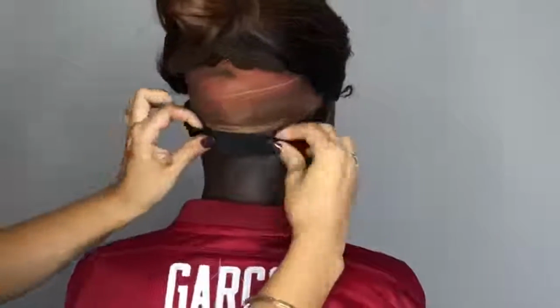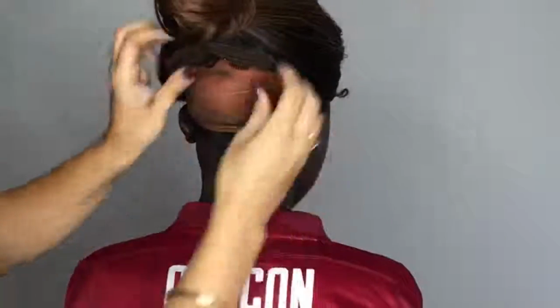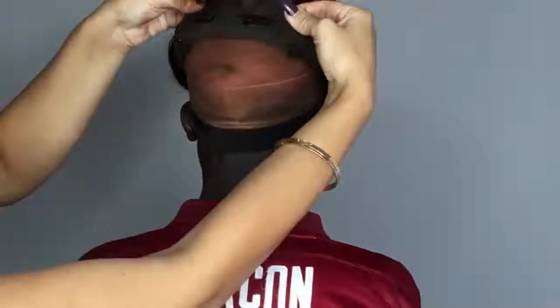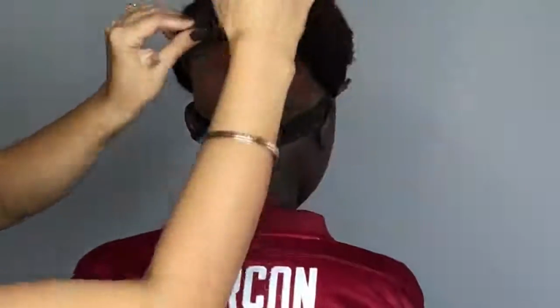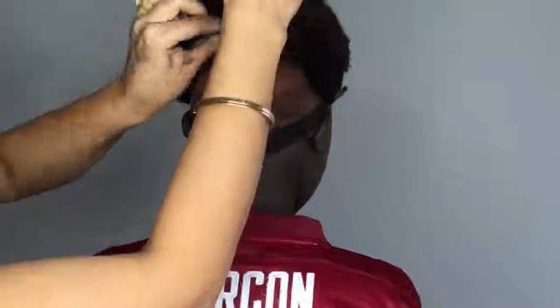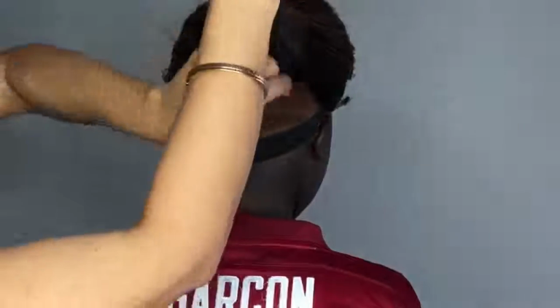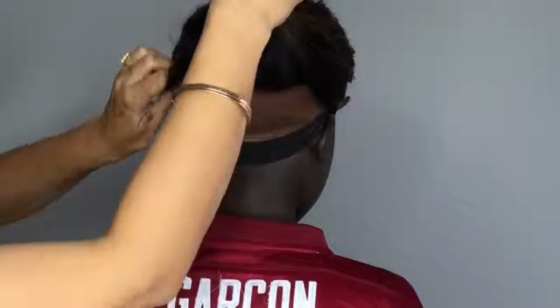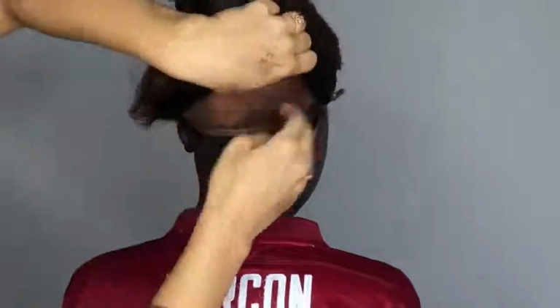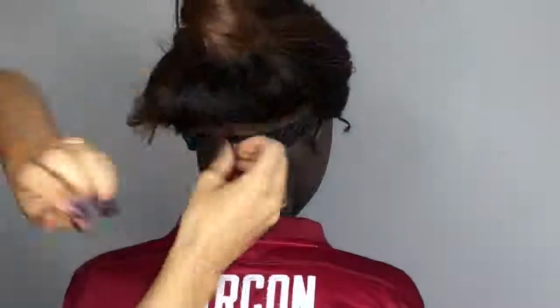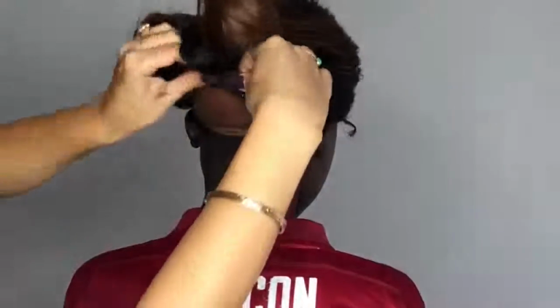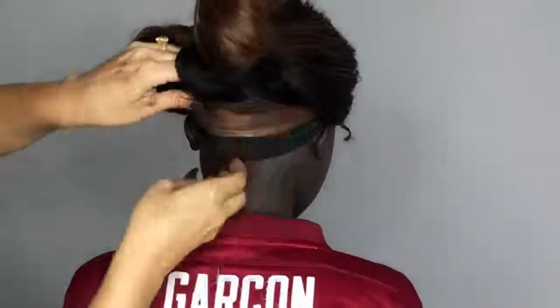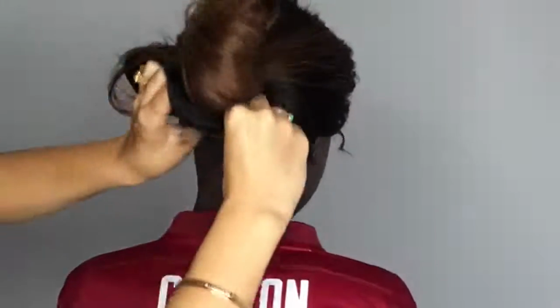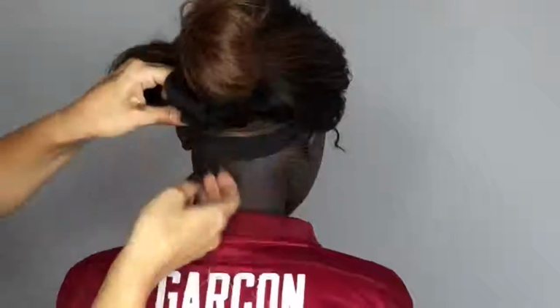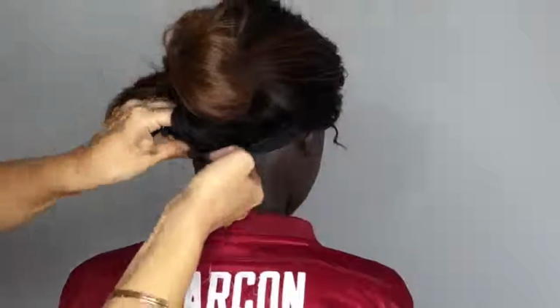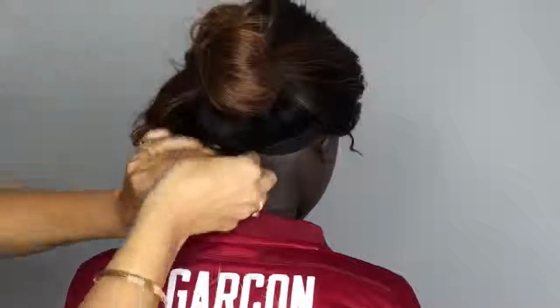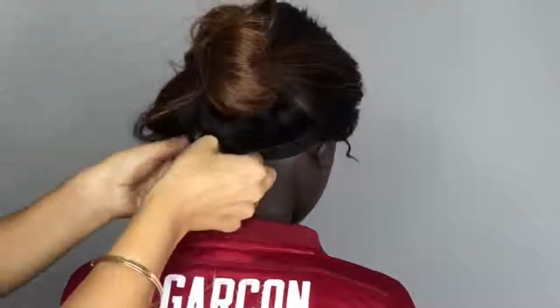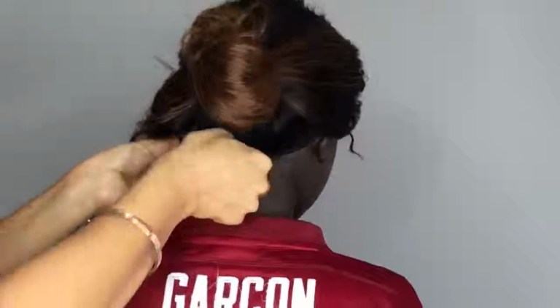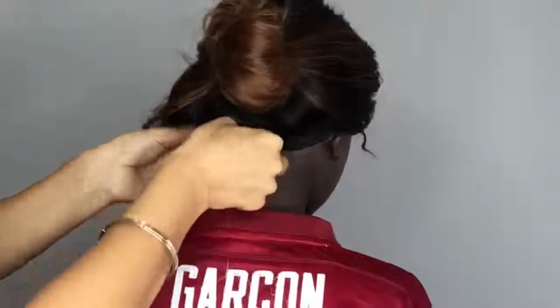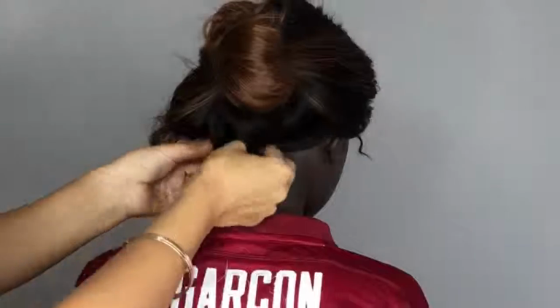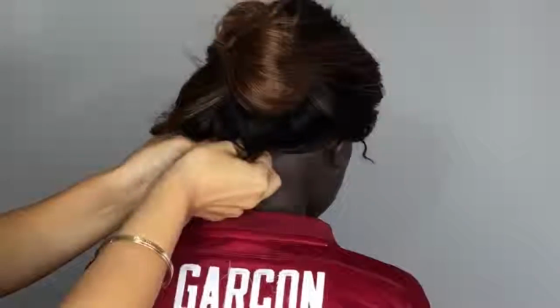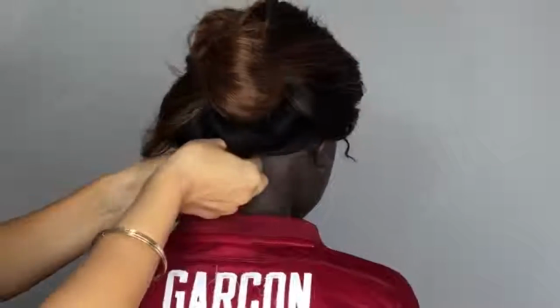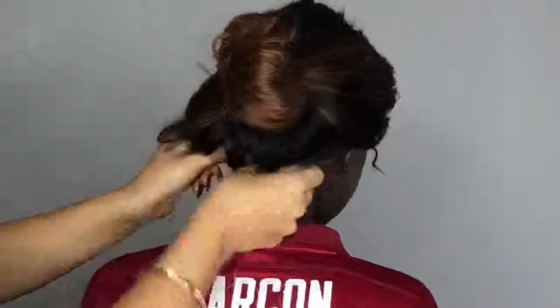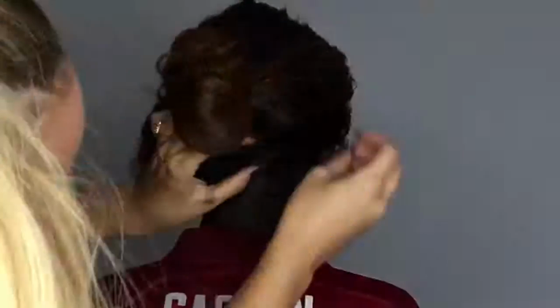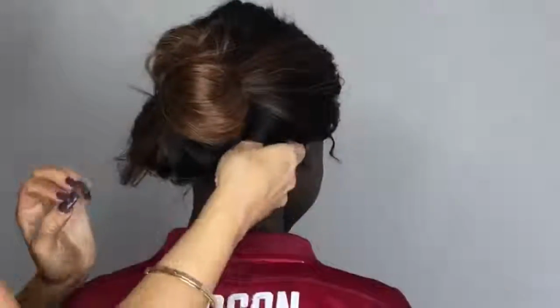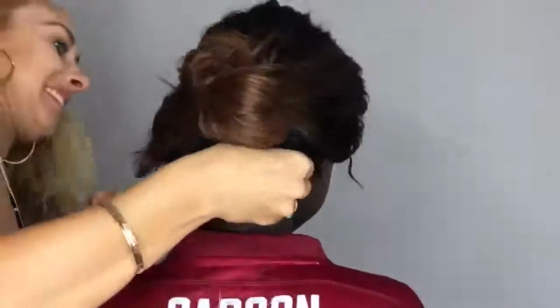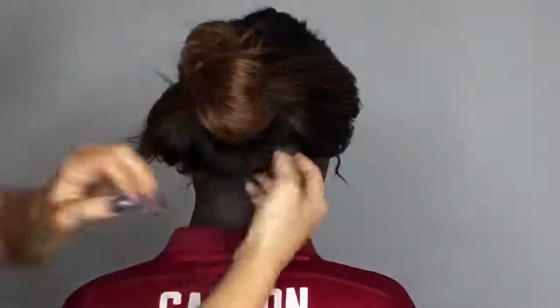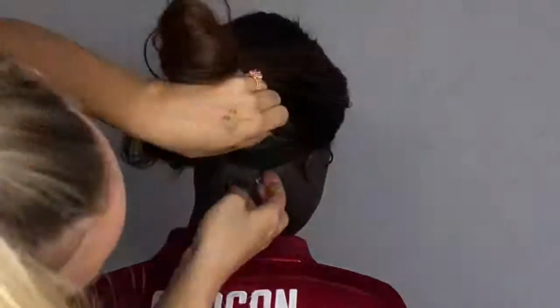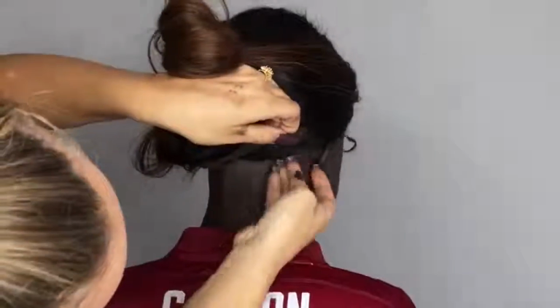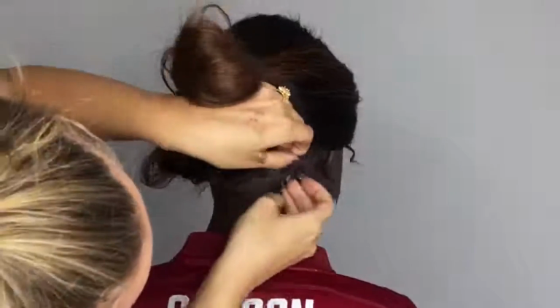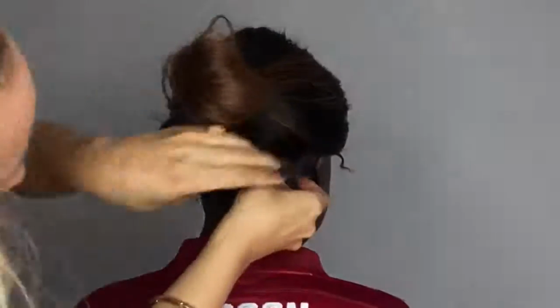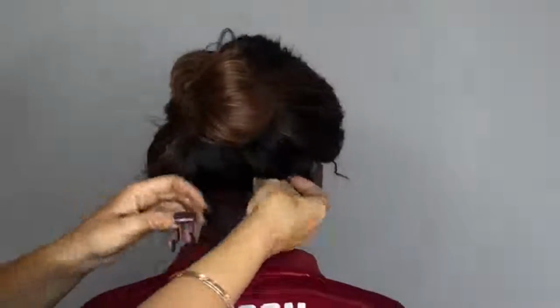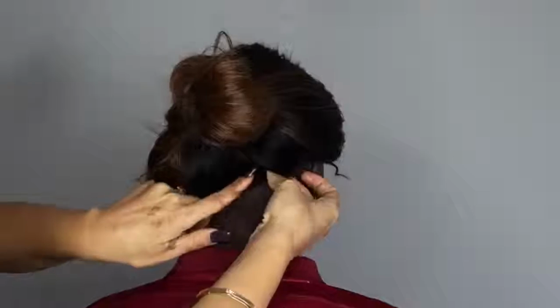Now I'm just going to be installing the four clips that your unit comes with. You don't have to wear these, but if you wanted to lift your hair up a little bit more you can.